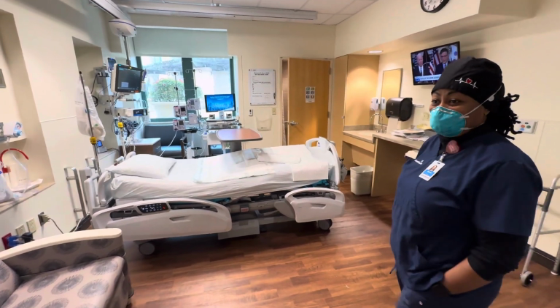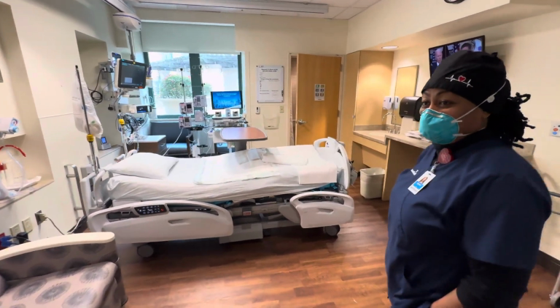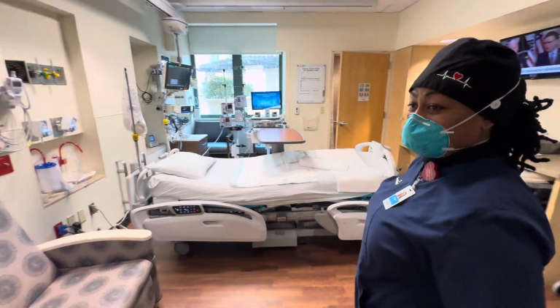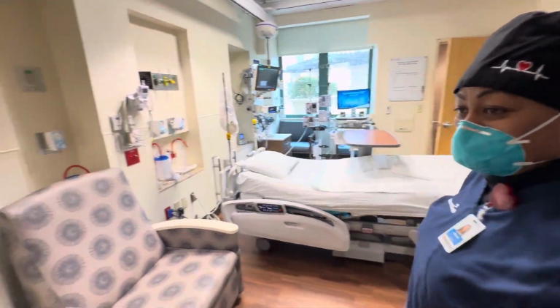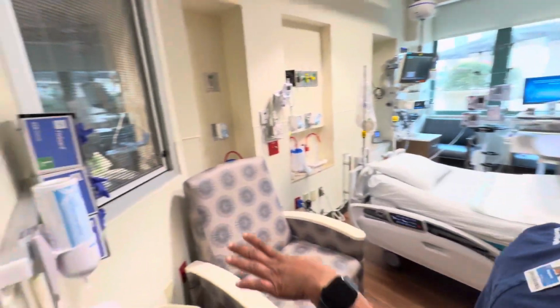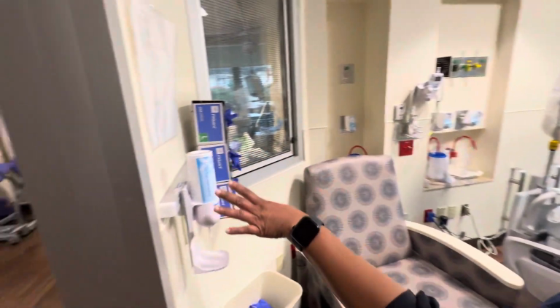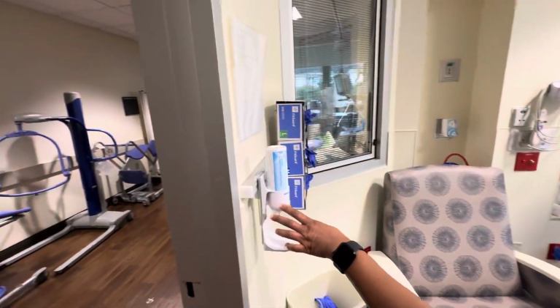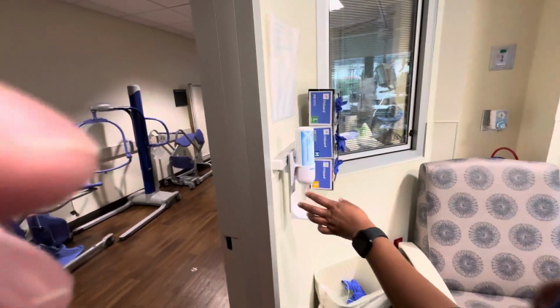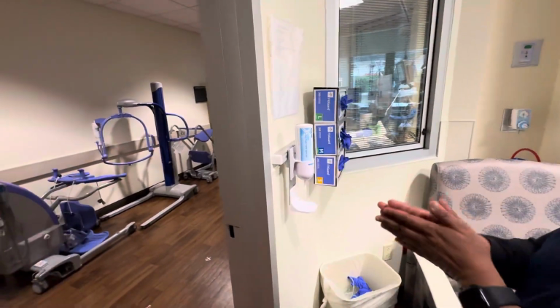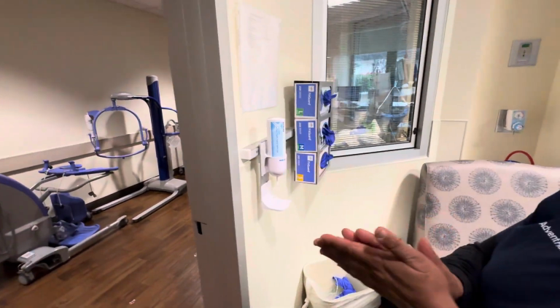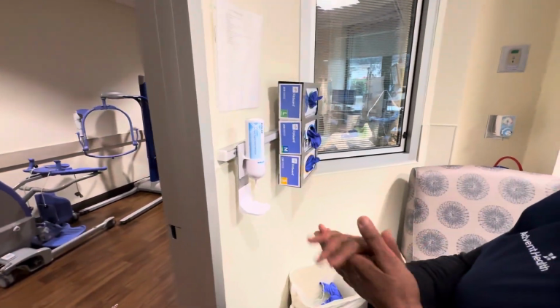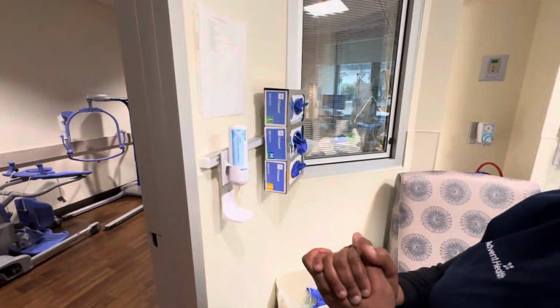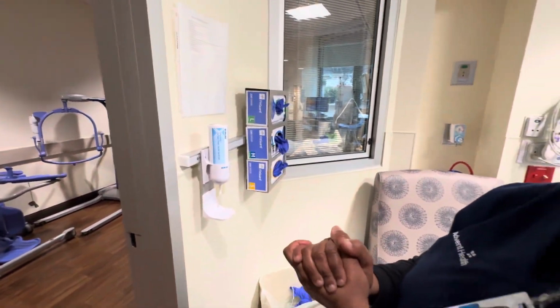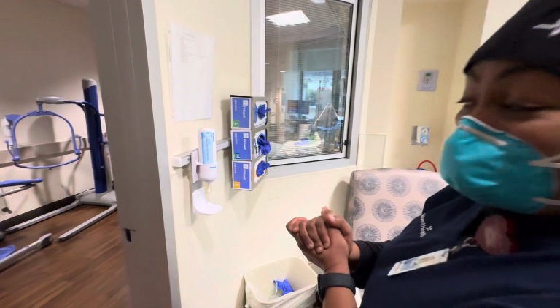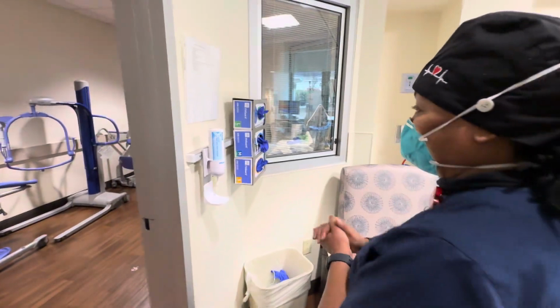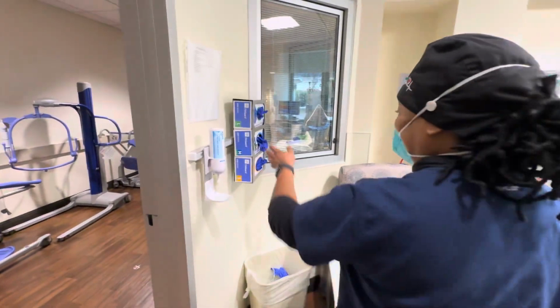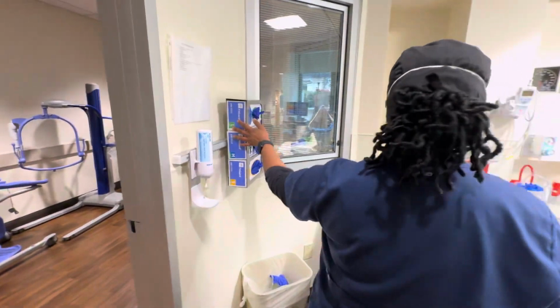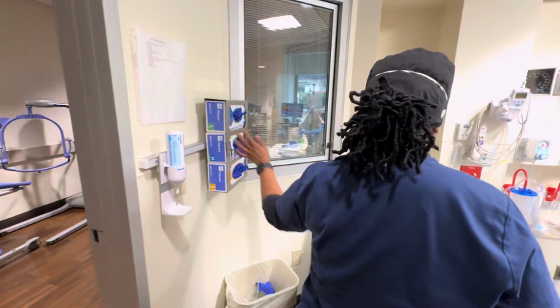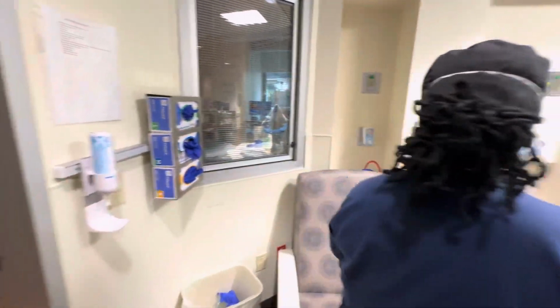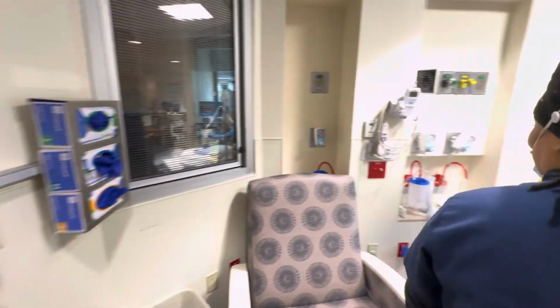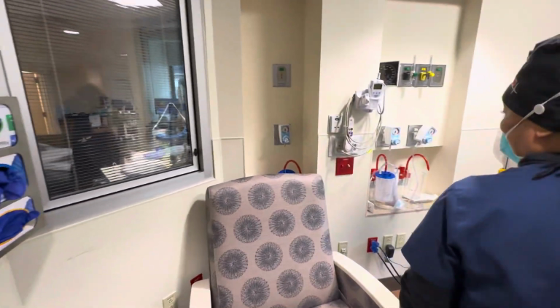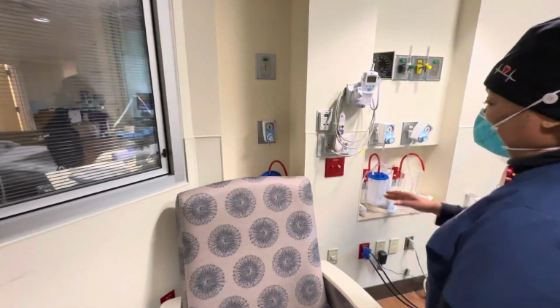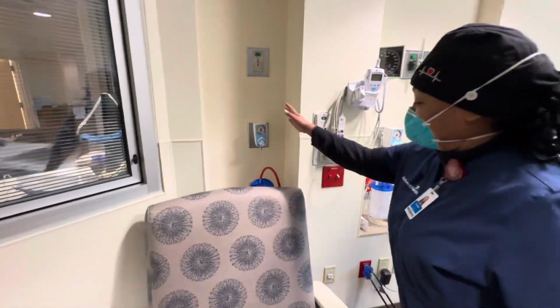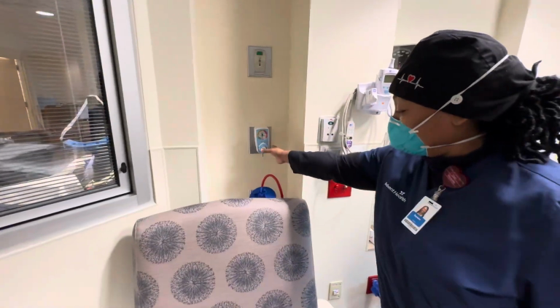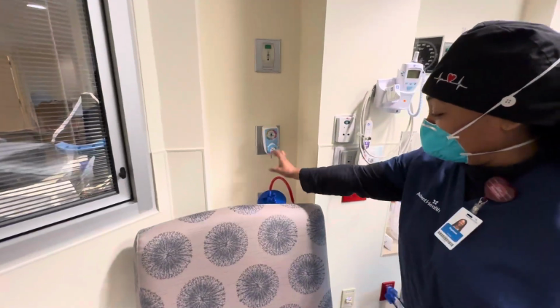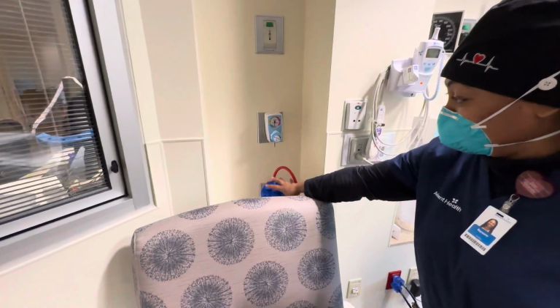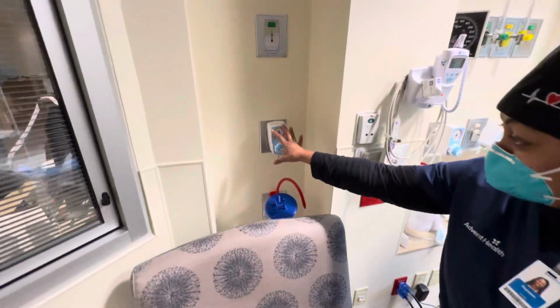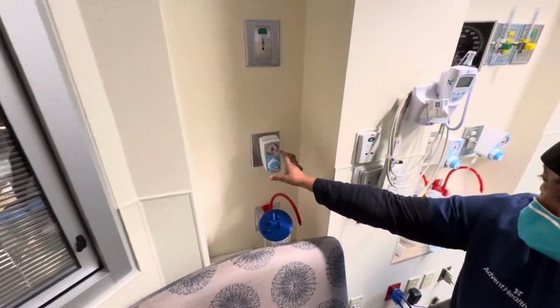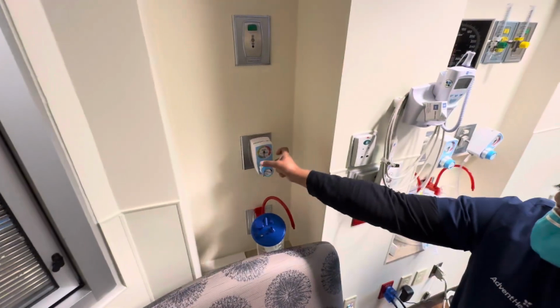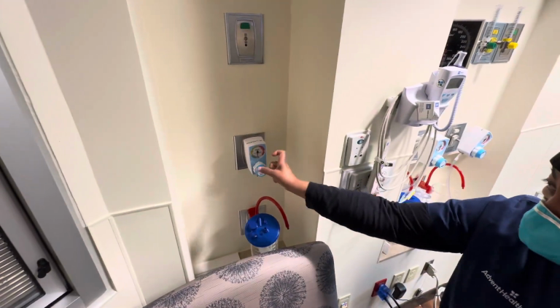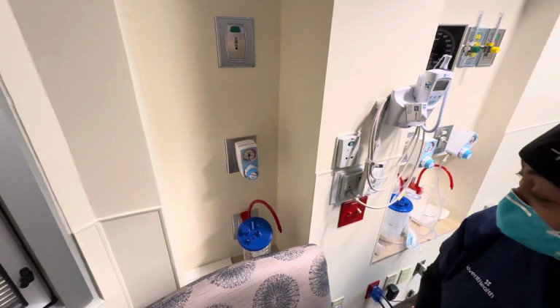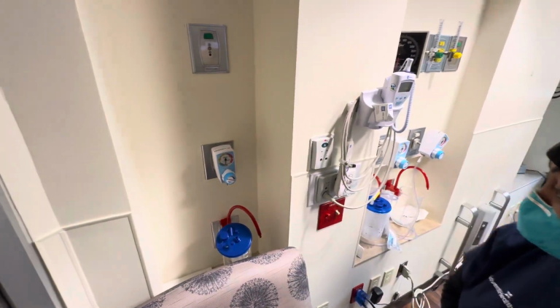Good morning. First, we can start with the phone because we always have to hand wash in and out. We have gloves. We have our suction canister, and we need to connect everything to the vacuum.